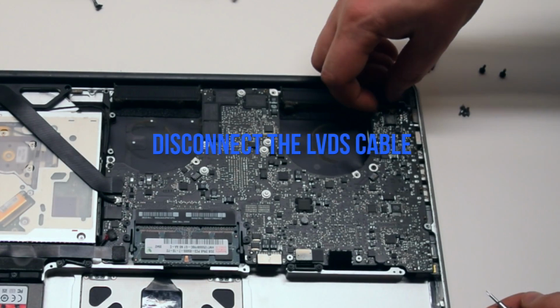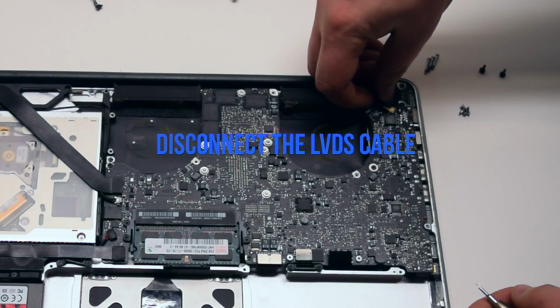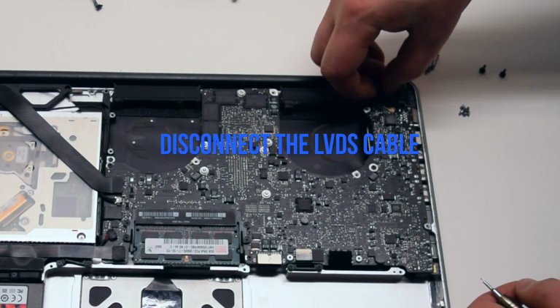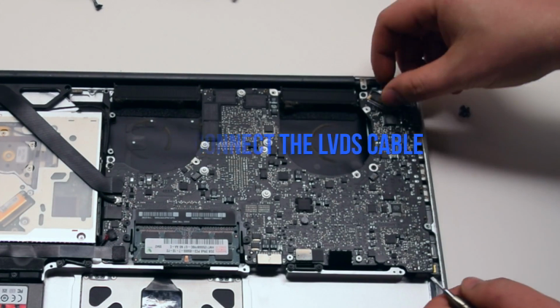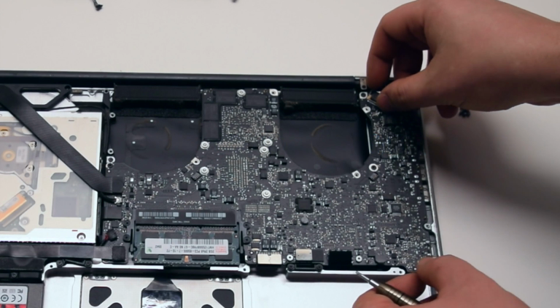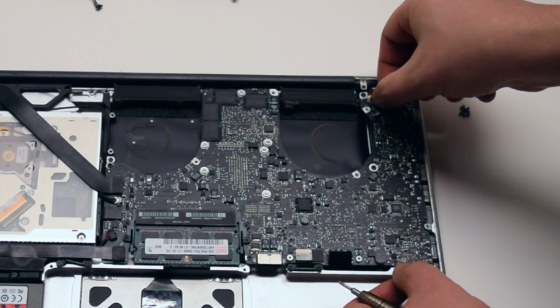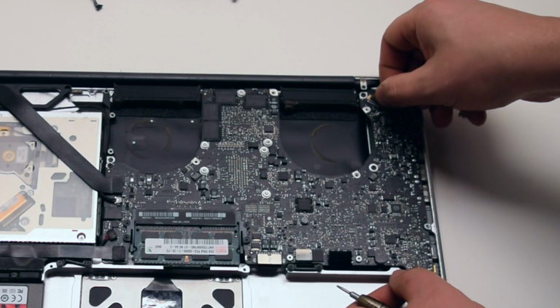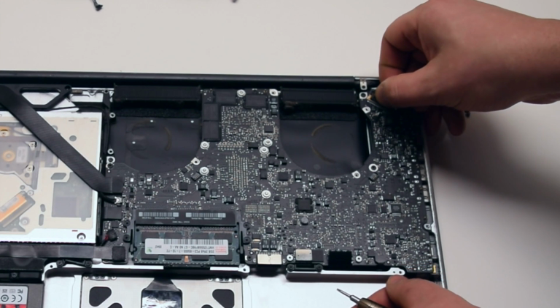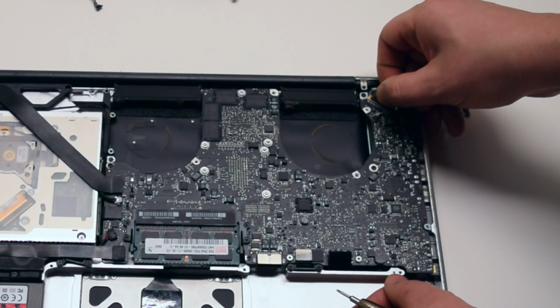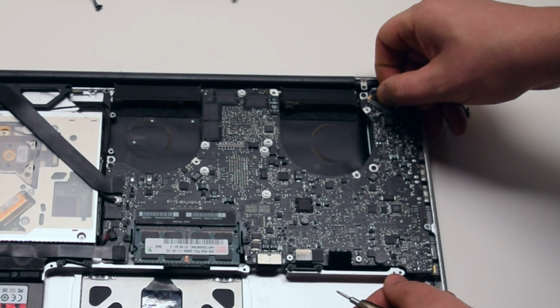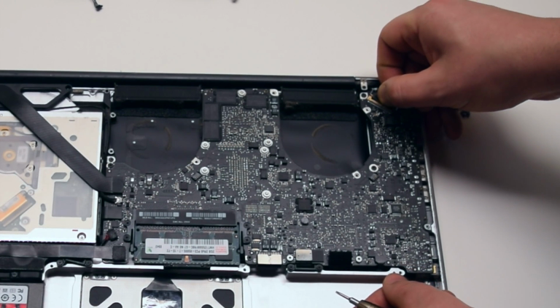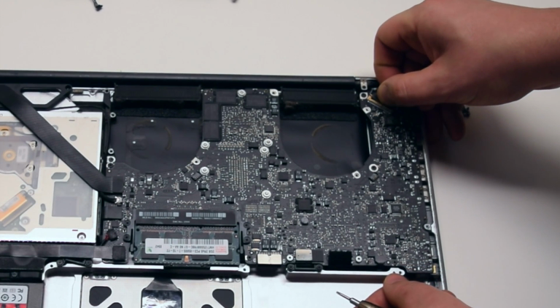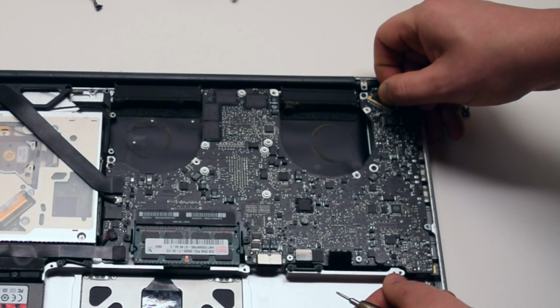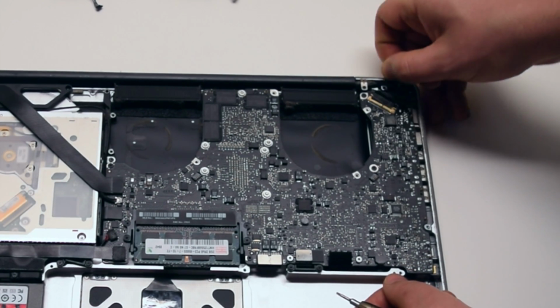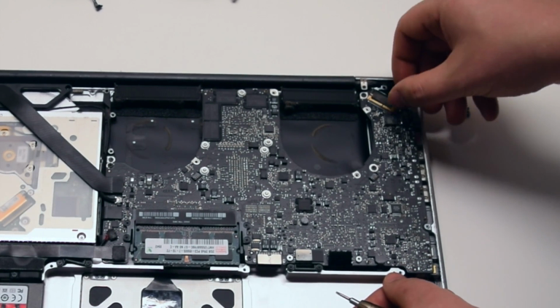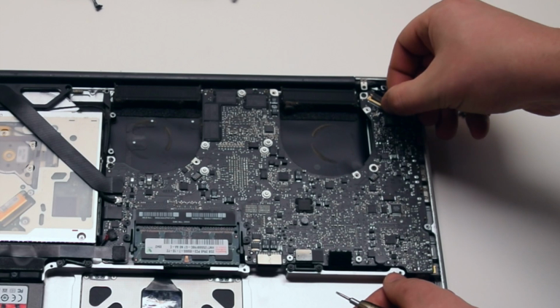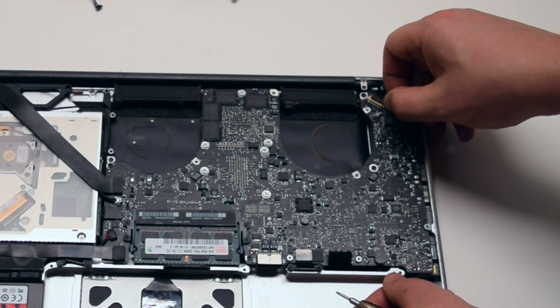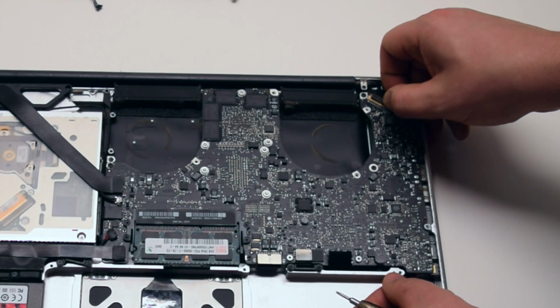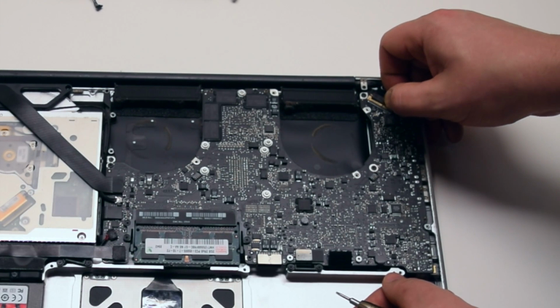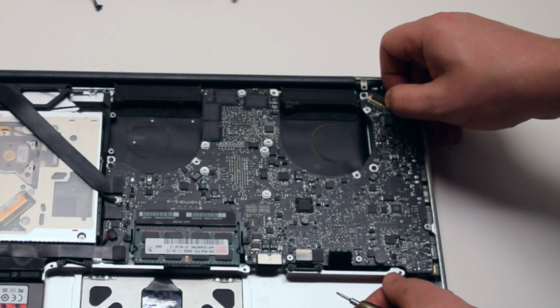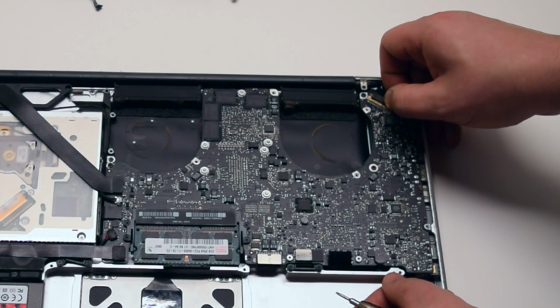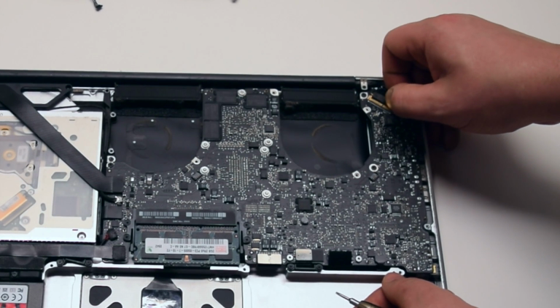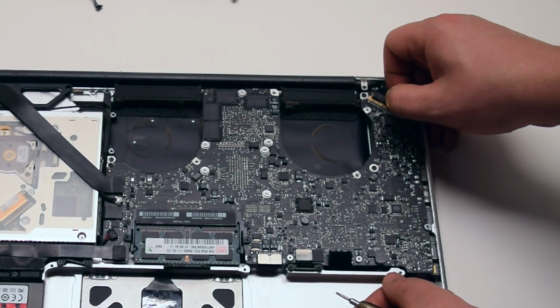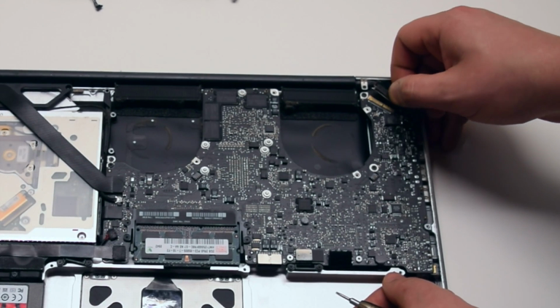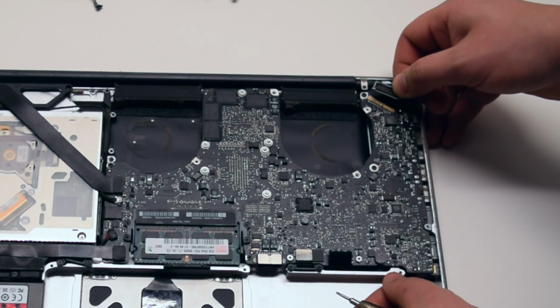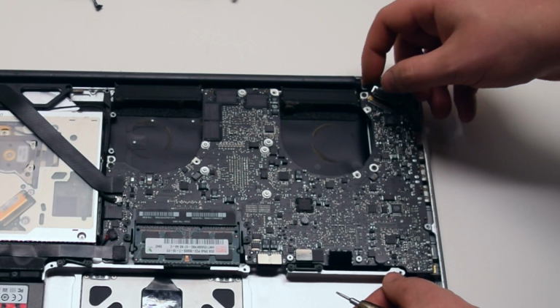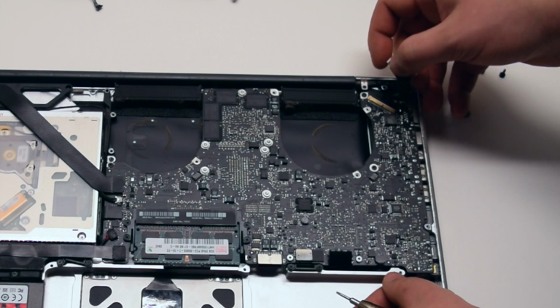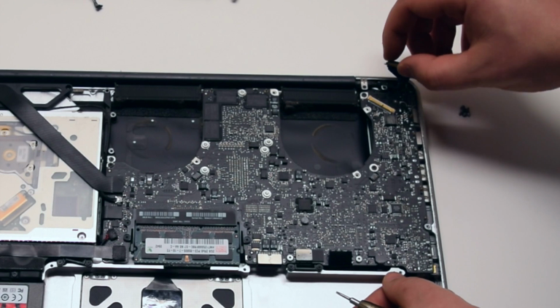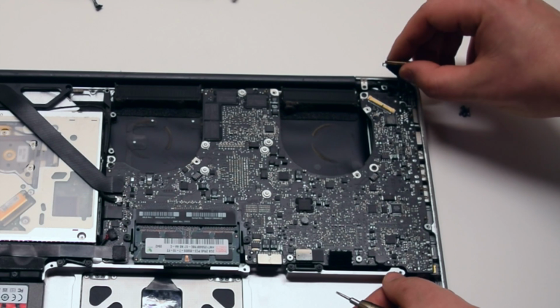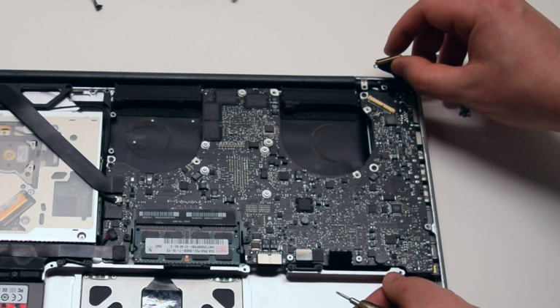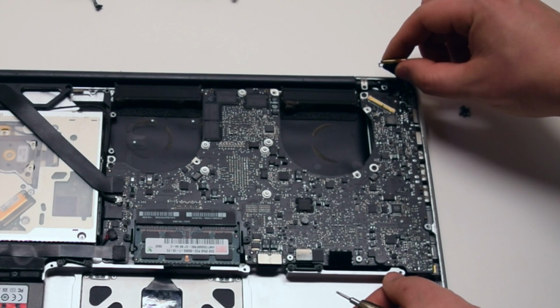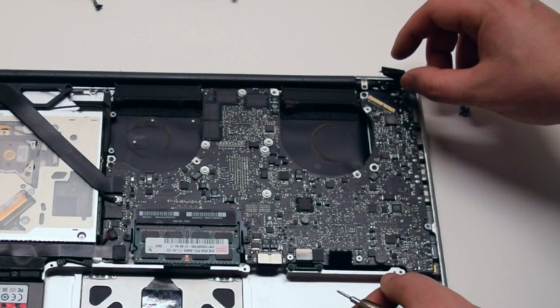Disconnect the LVDS cable by first moving up its locking mechanism and pushing it back out of the socket. Be very careful when making this disconnection — this socket could be damaged easily.